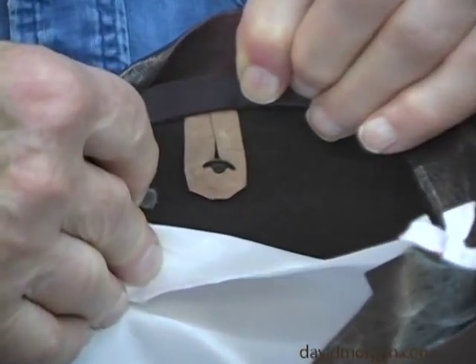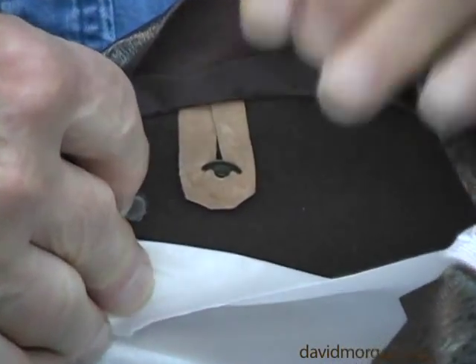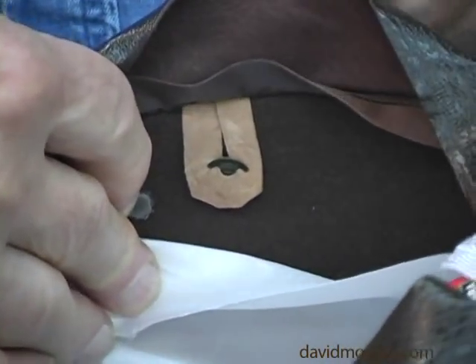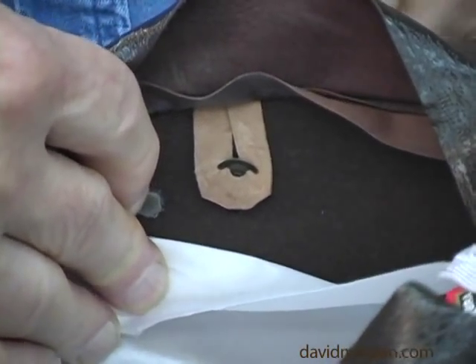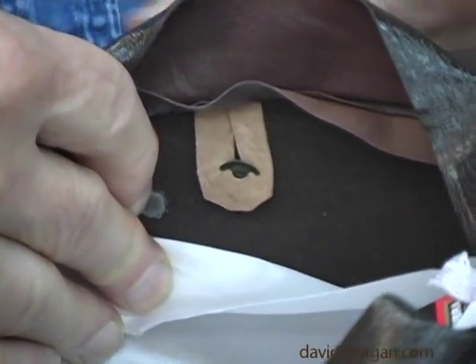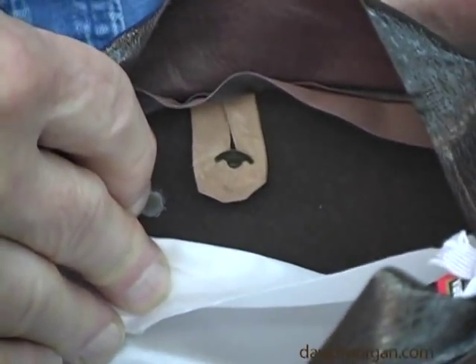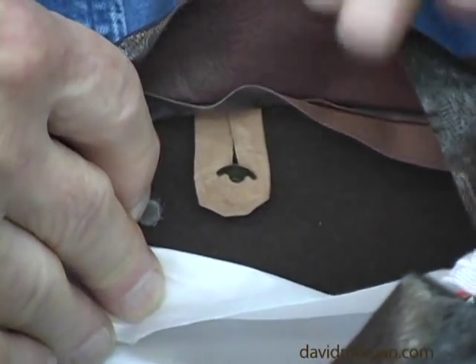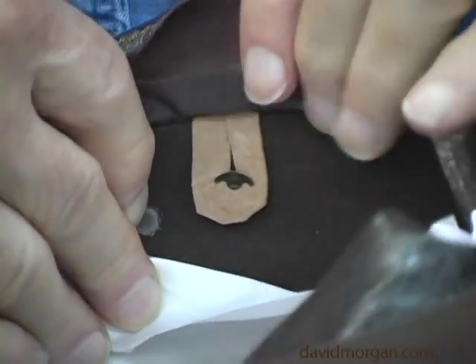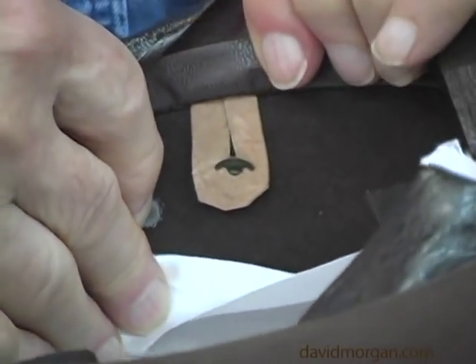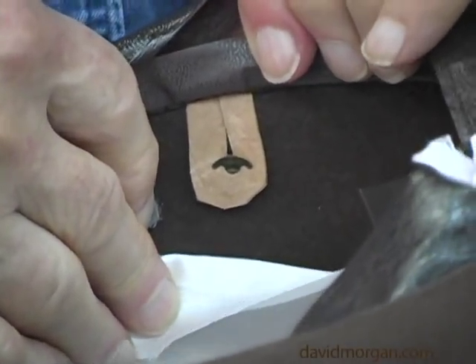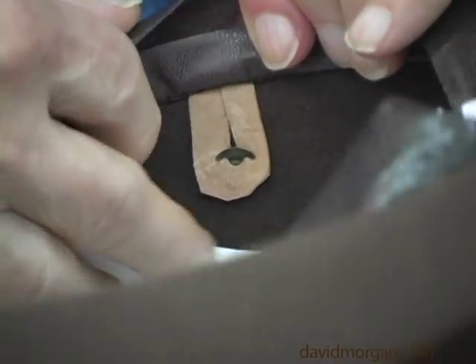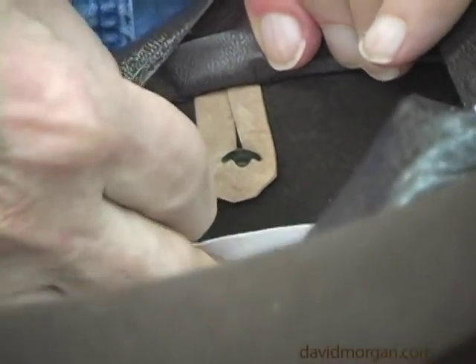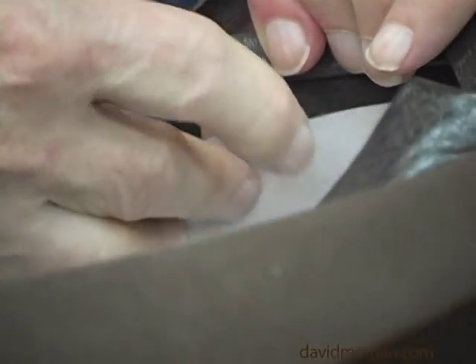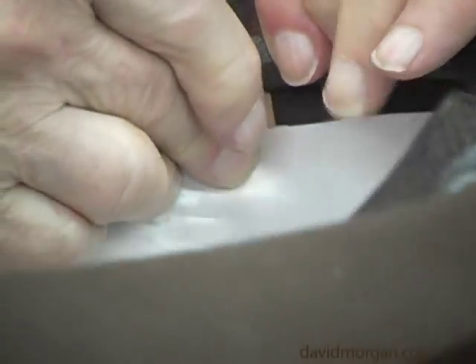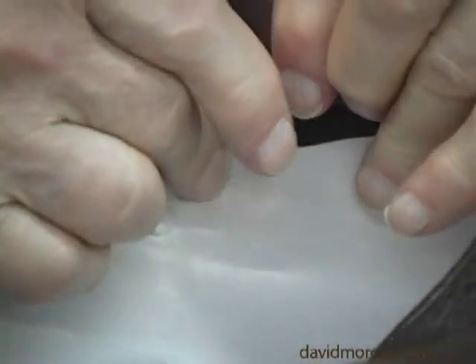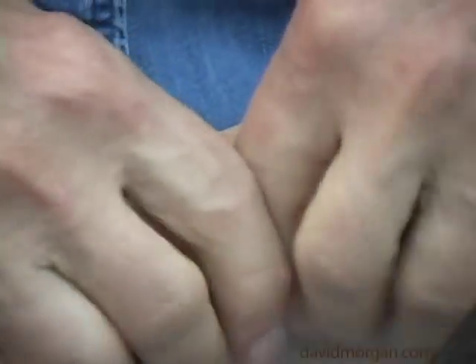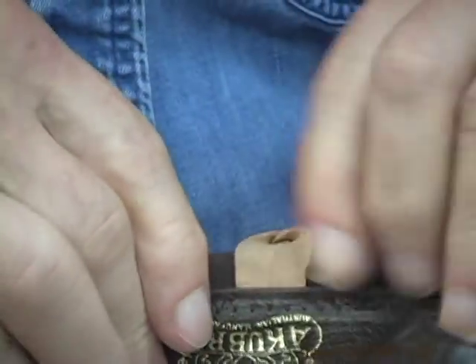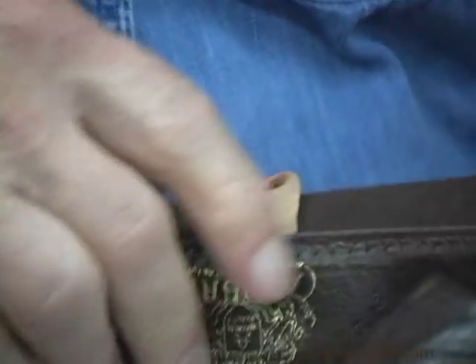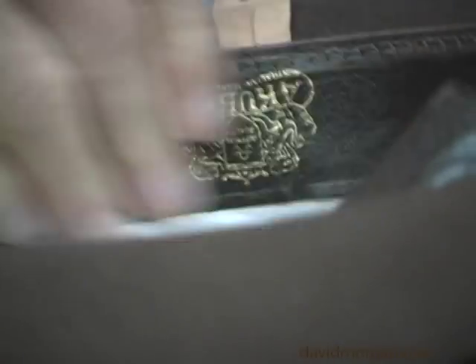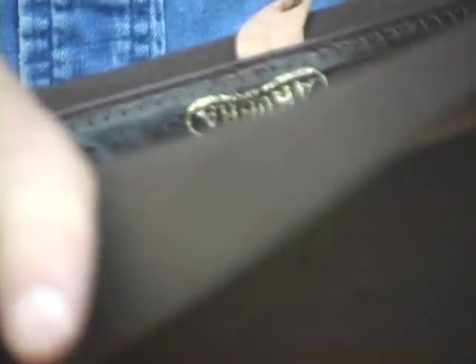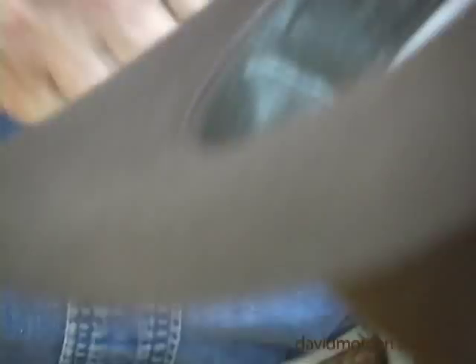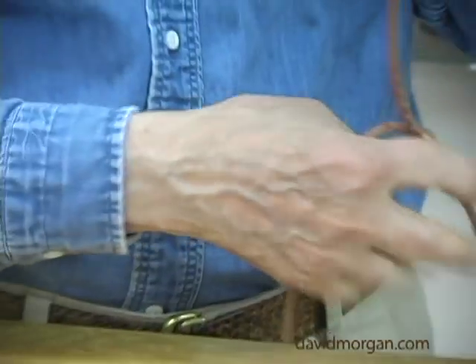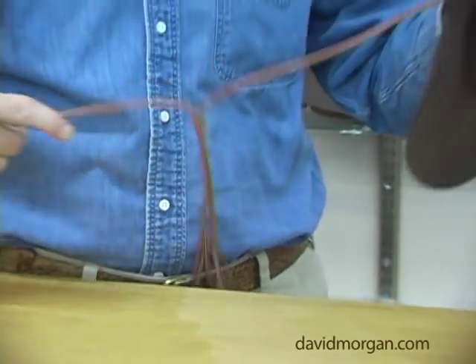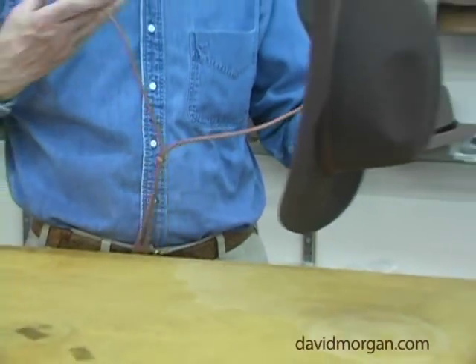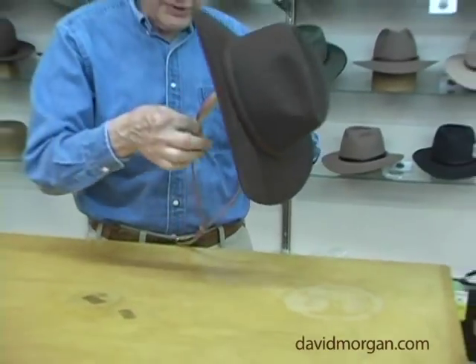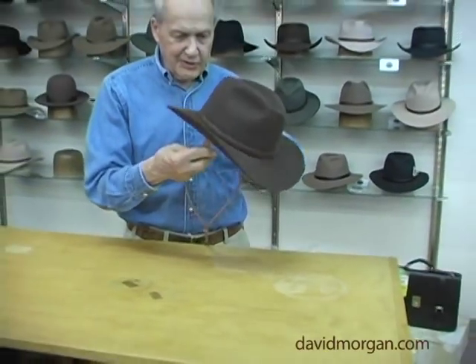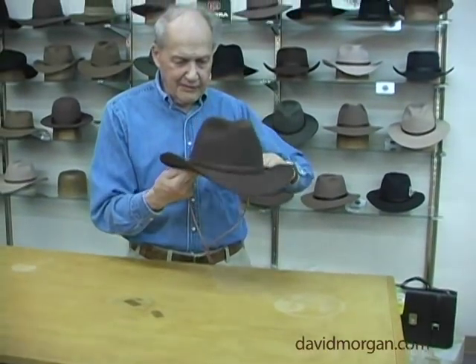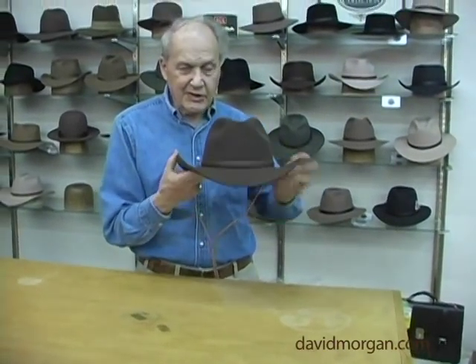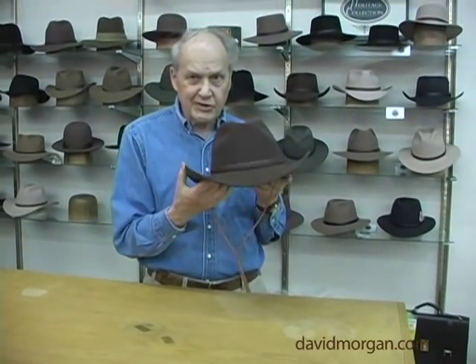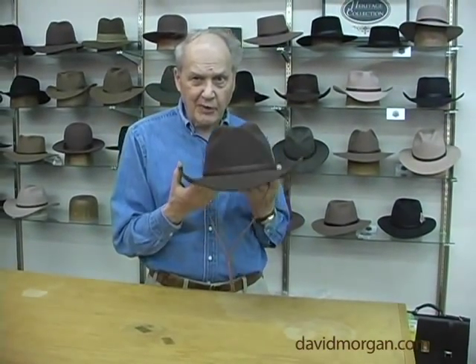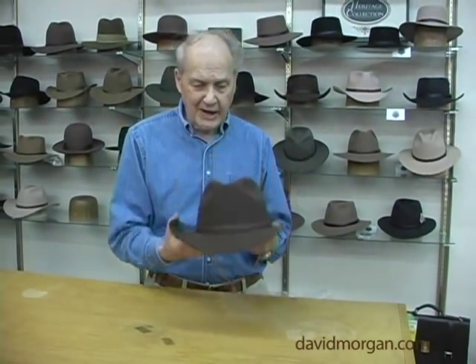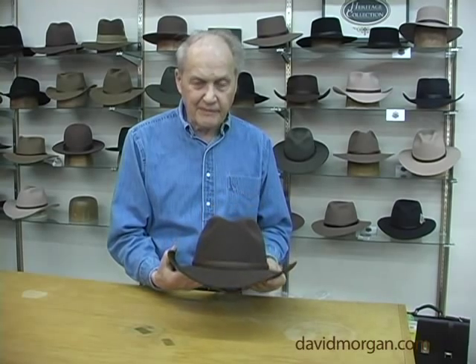Through the slit between the crown and the sweatband, you can then put the lining back in place and the sweatband back in place. When you've done both sides, you'll have a chin strap on the hat. I'll see you in the next one. Bye.